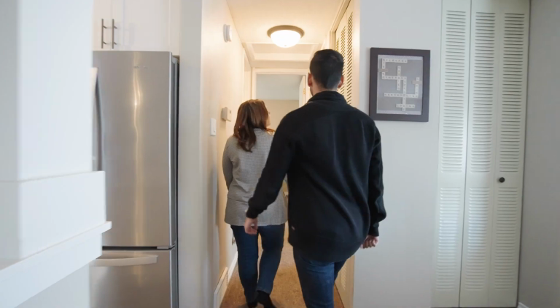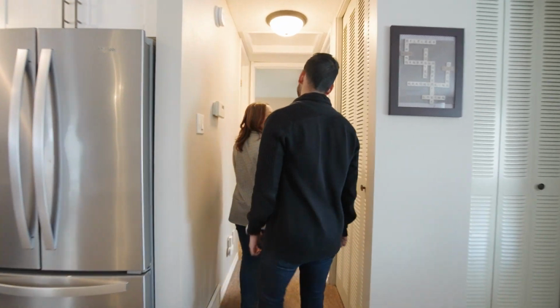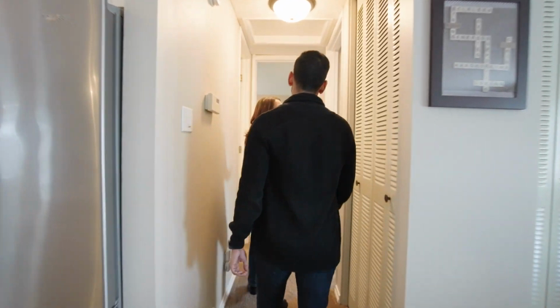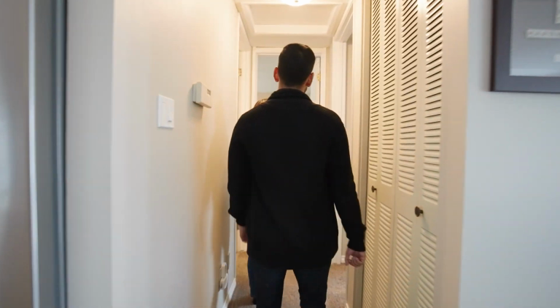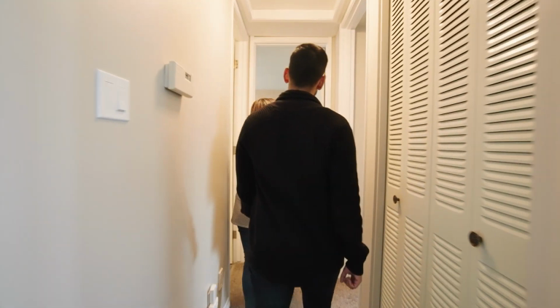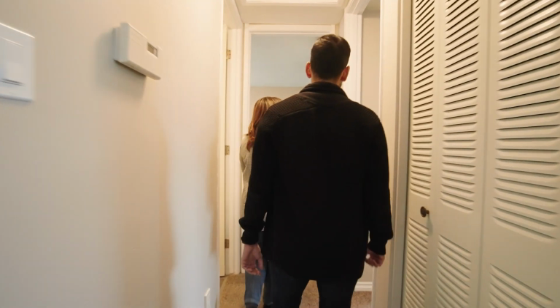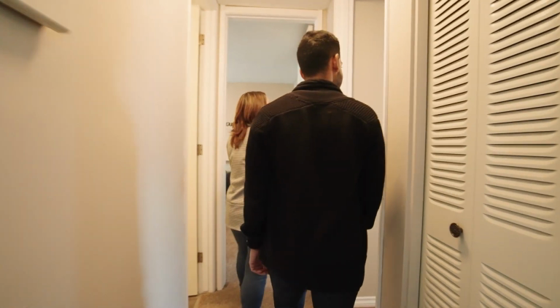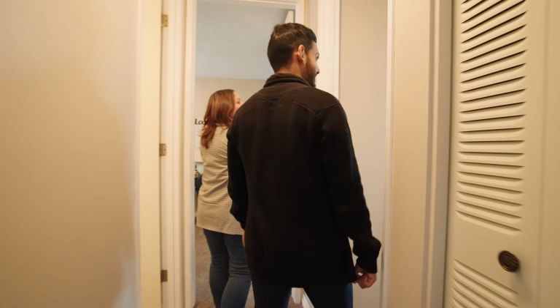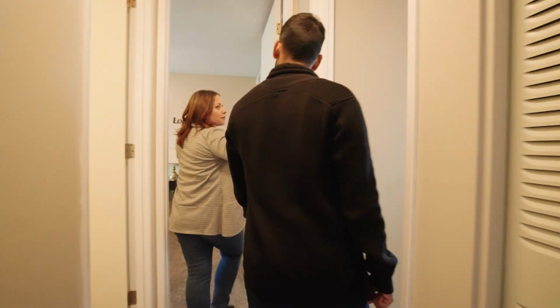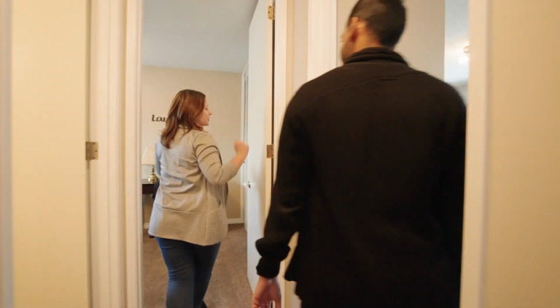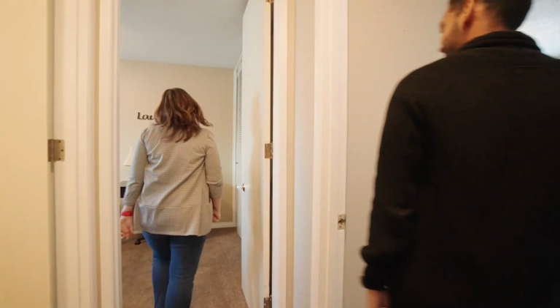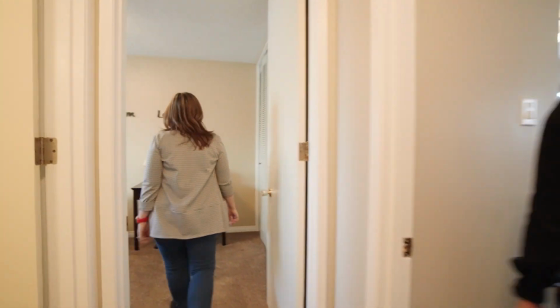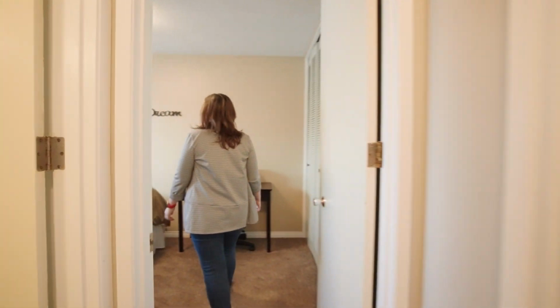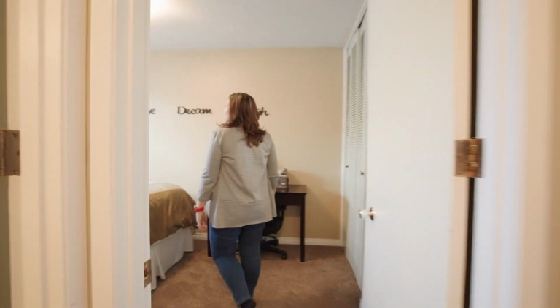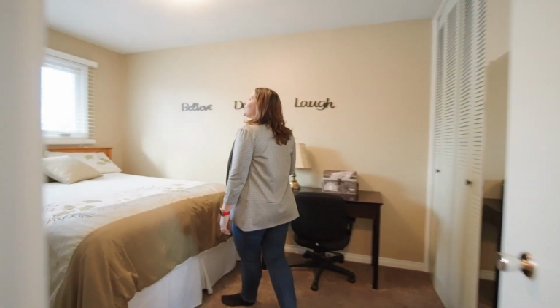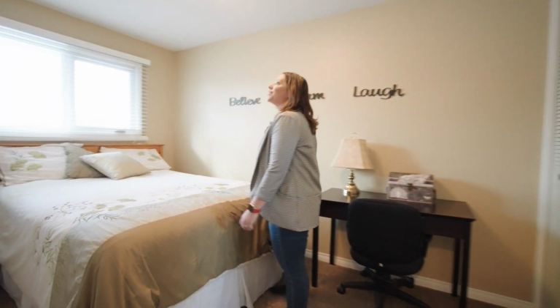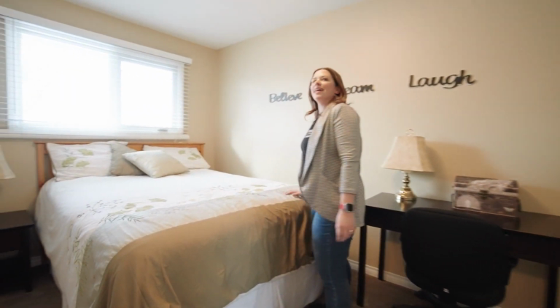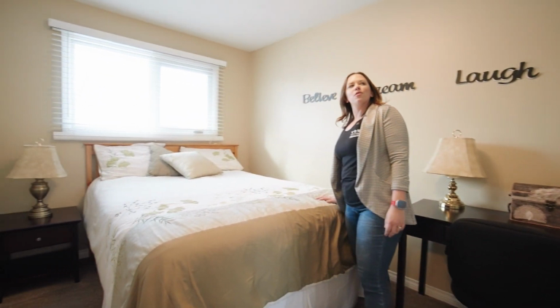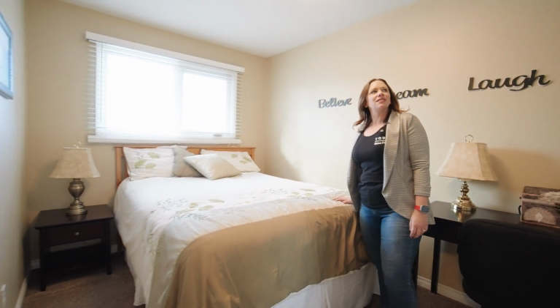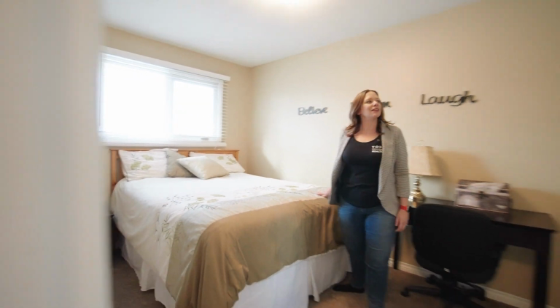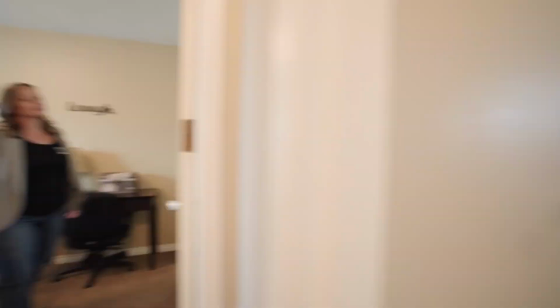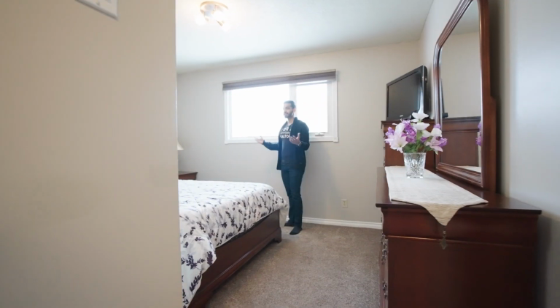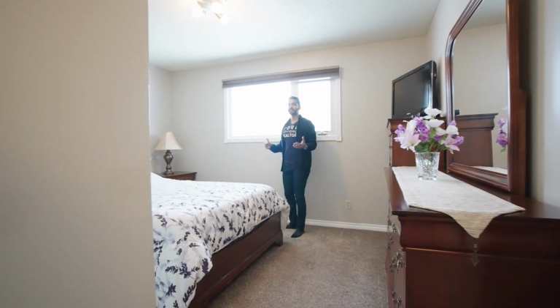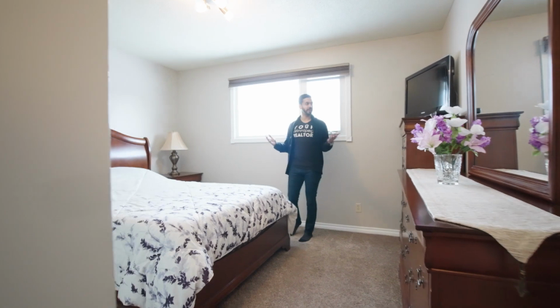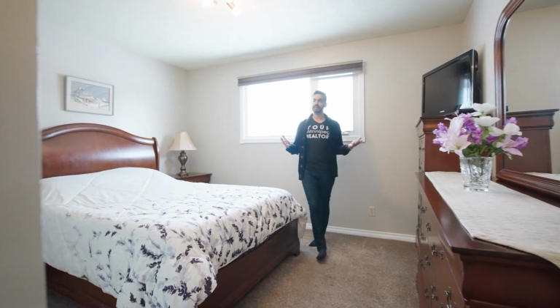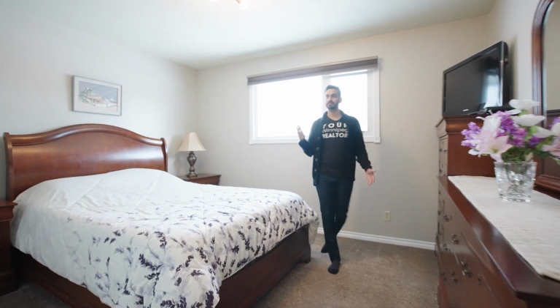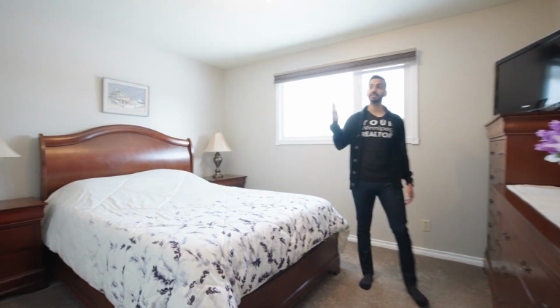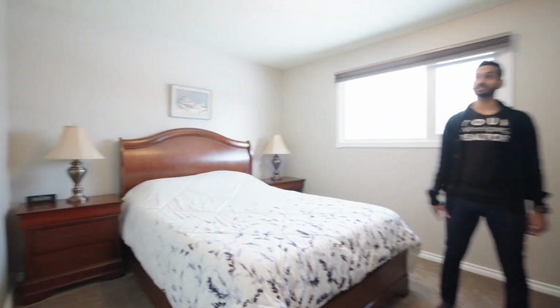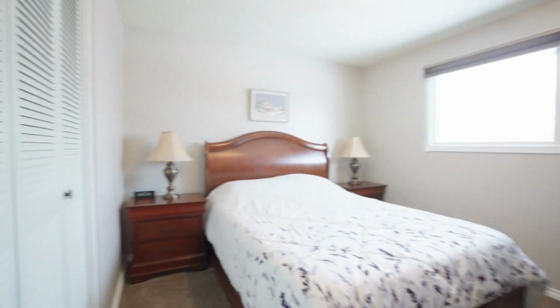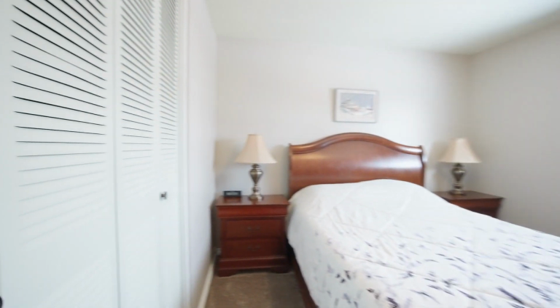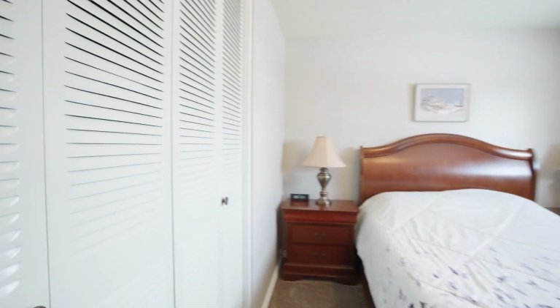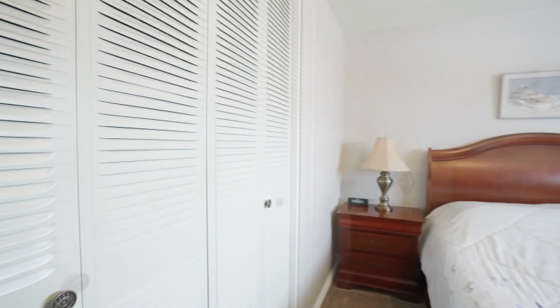I think your buyer is absolutely going to love these two bedrooms on the main floor. What do you think of that room over there, Sandeep? Nice light, great size, practical closet space. Super nice.